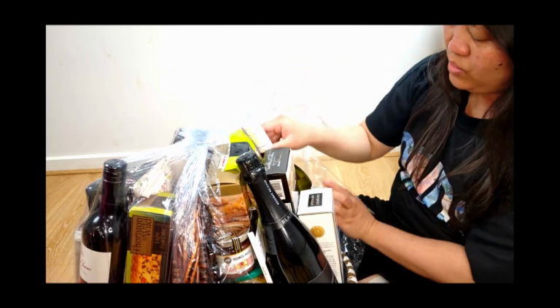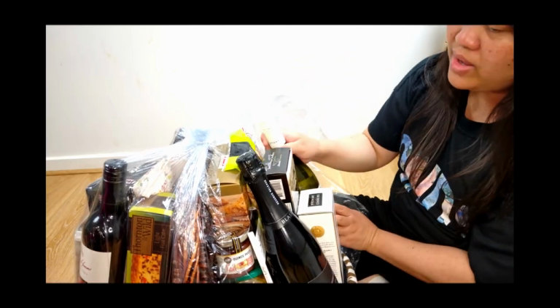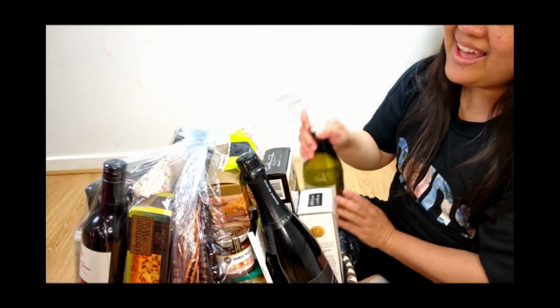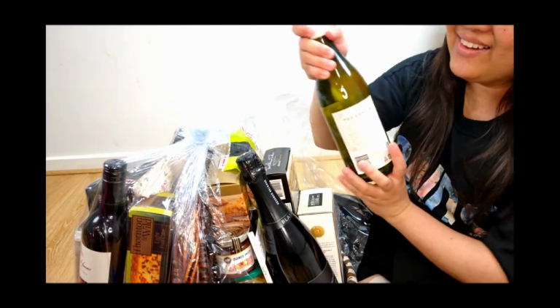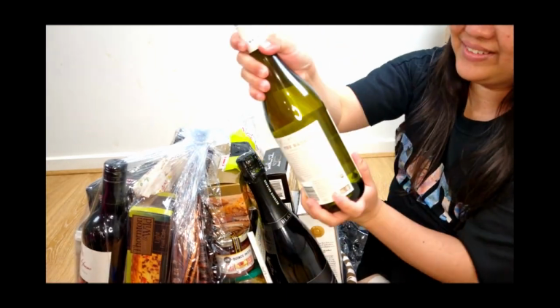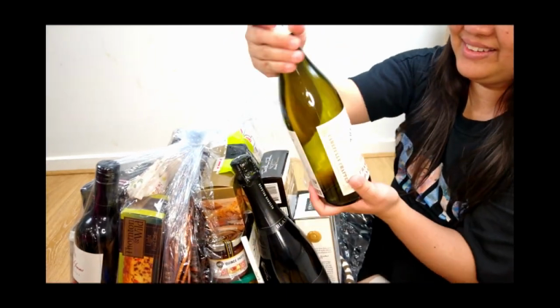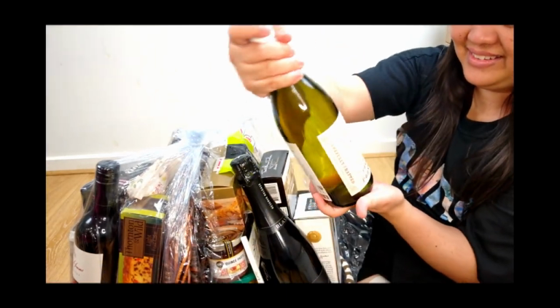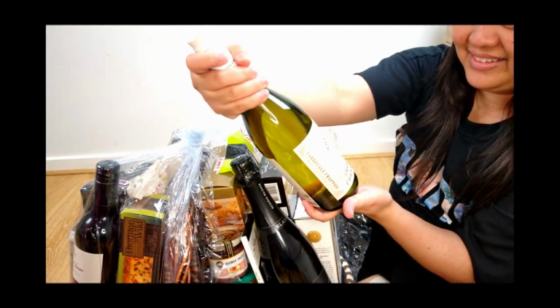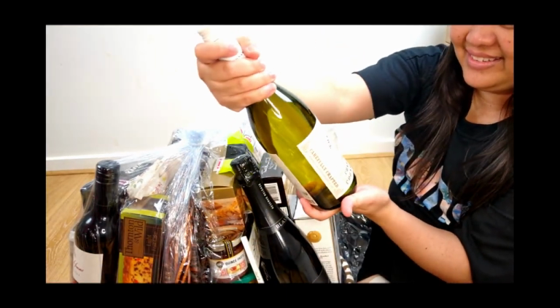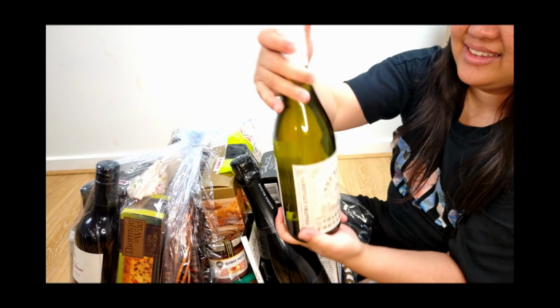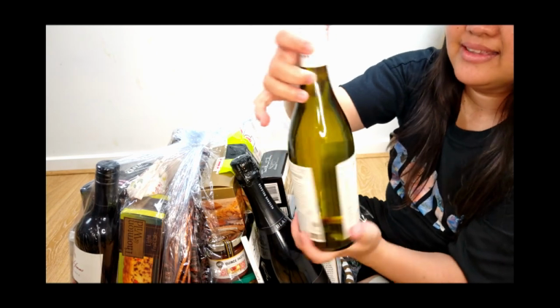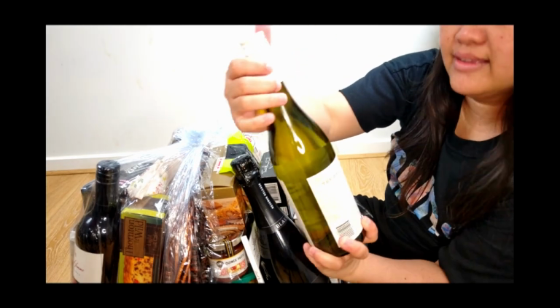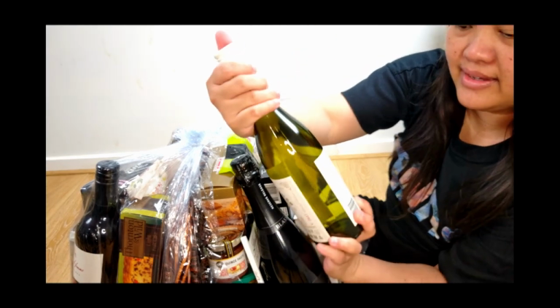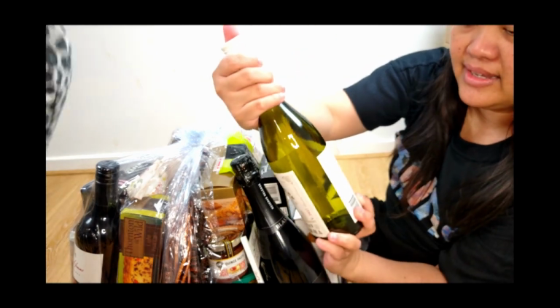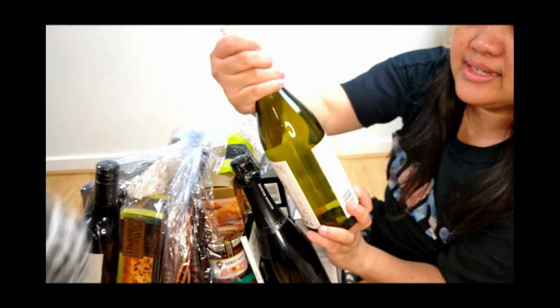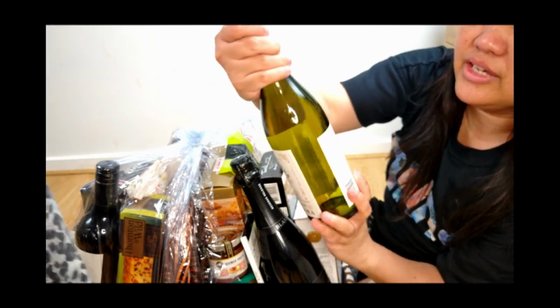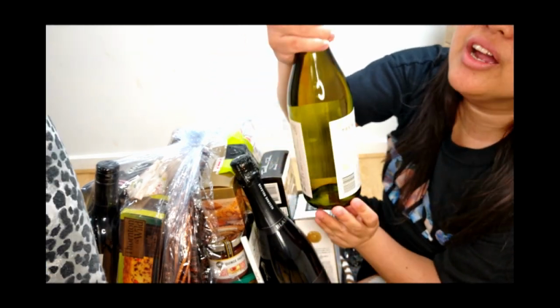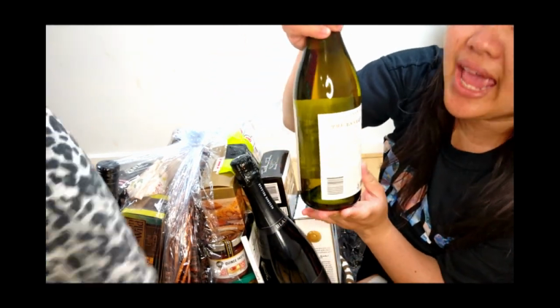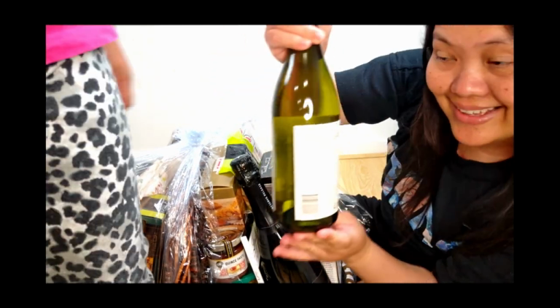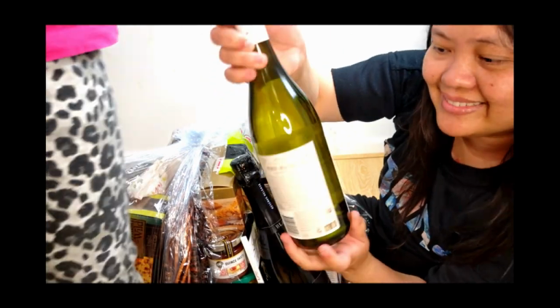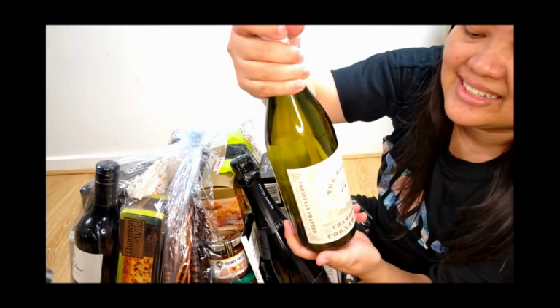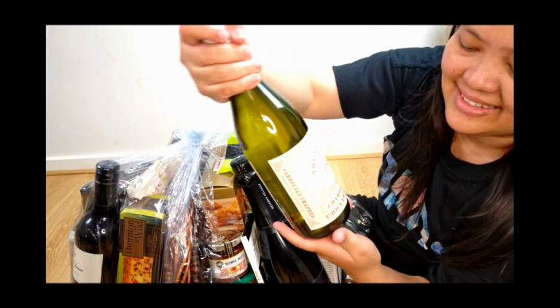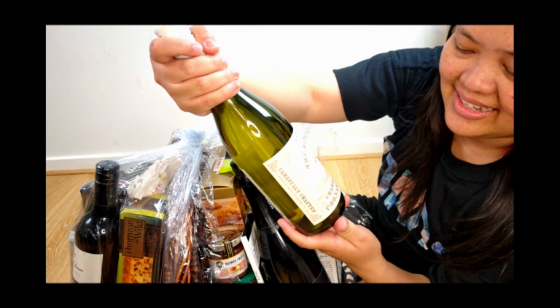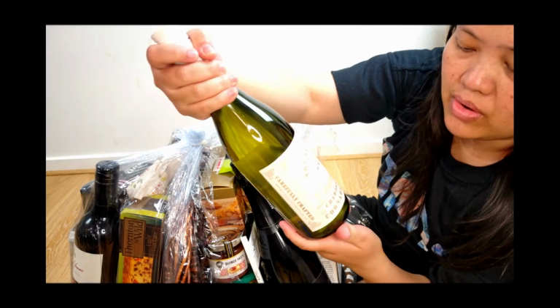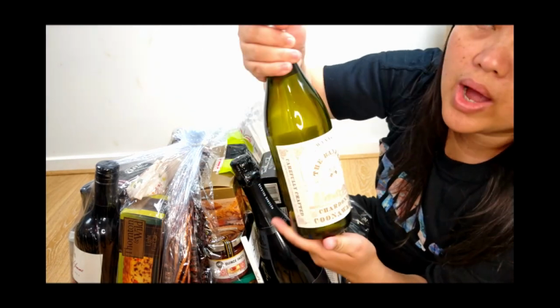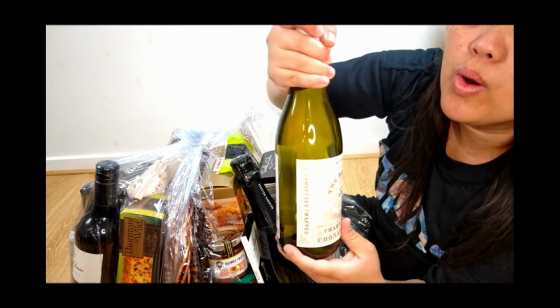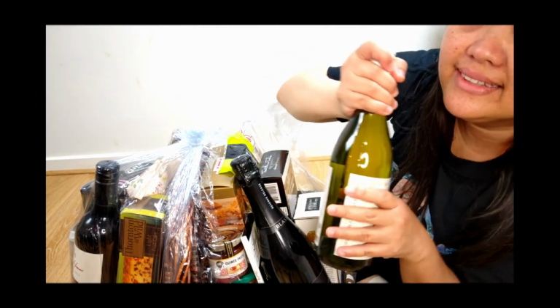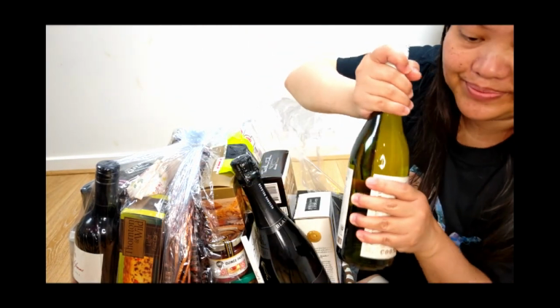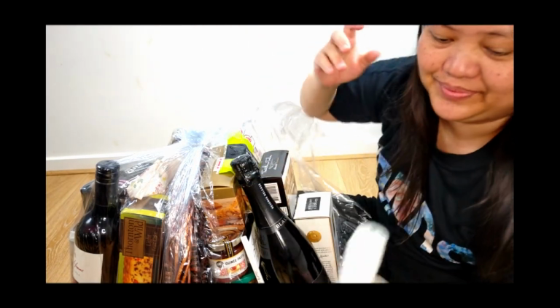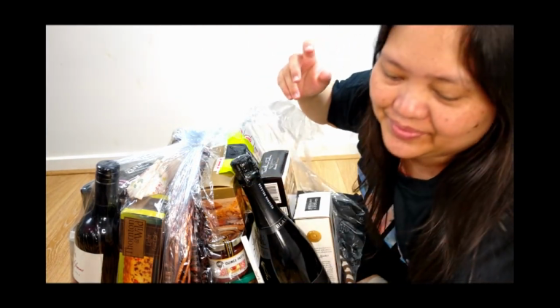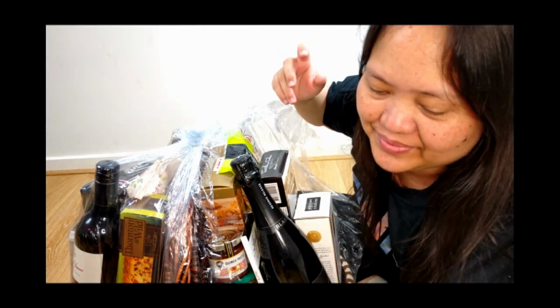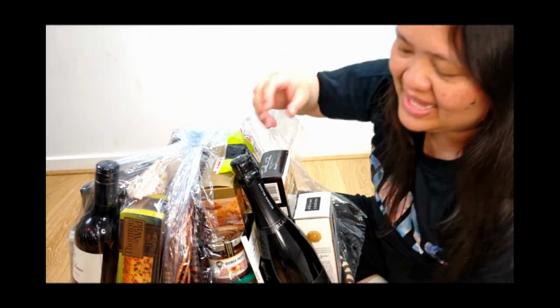Wow! Wine! It's wine. It is a Chardonnay. Wine! It's white wine. White? Yes.